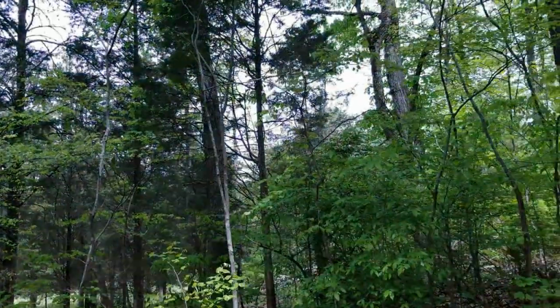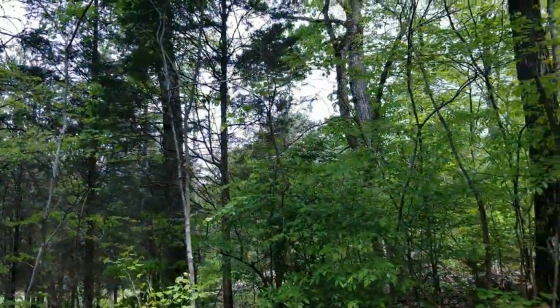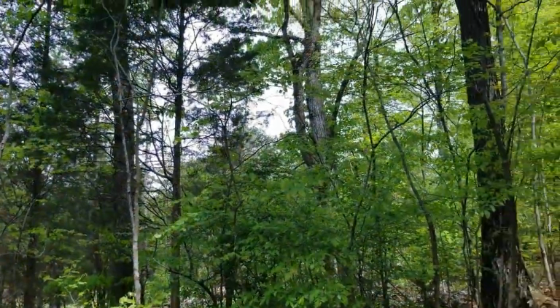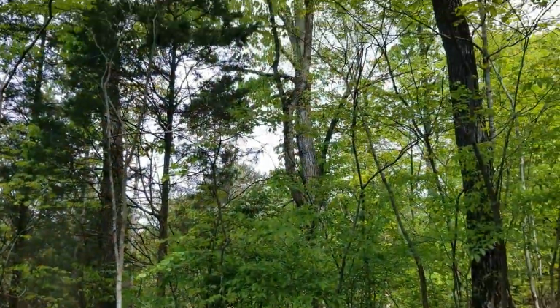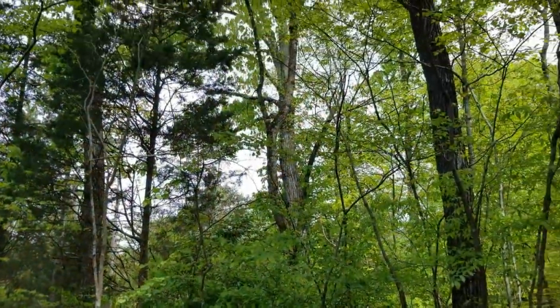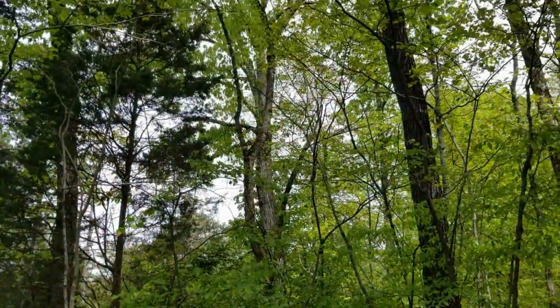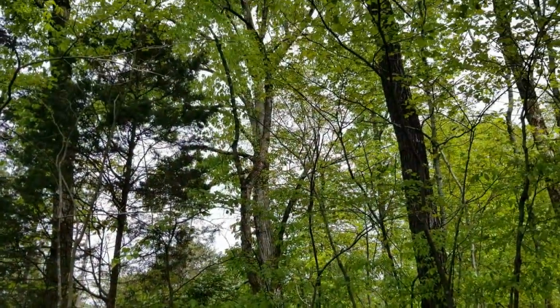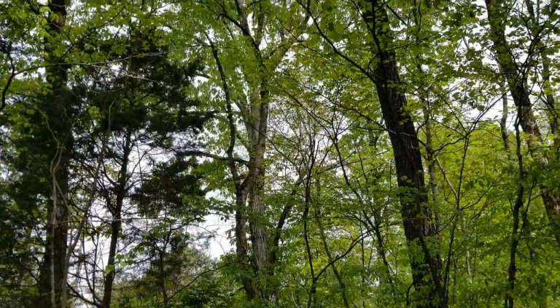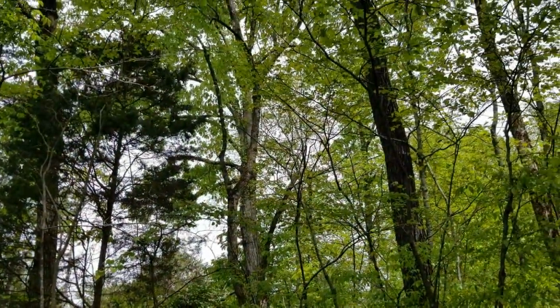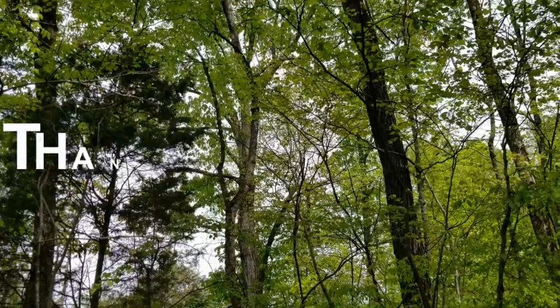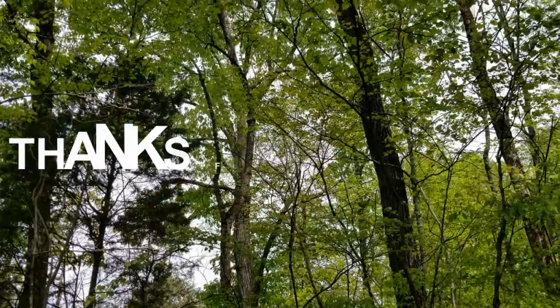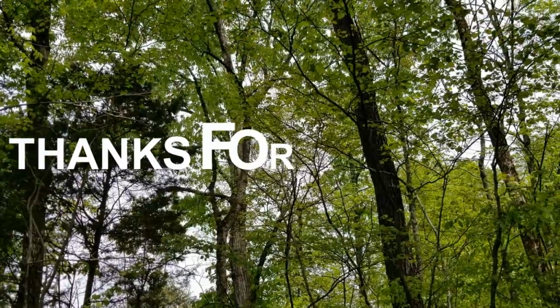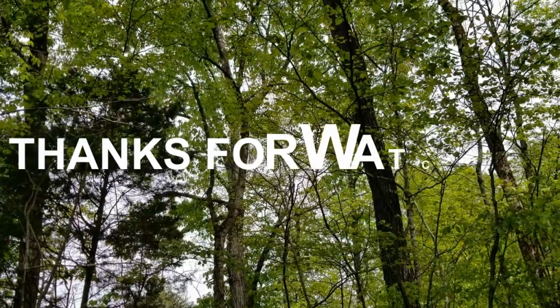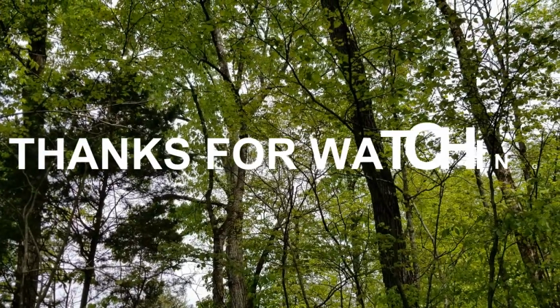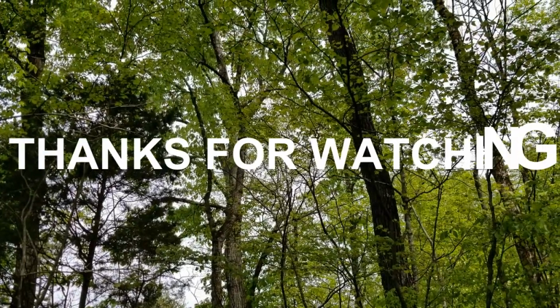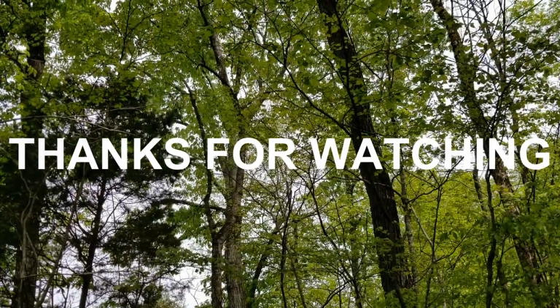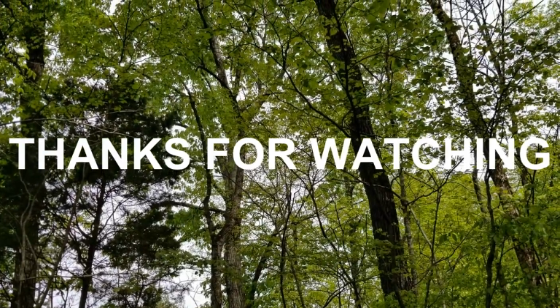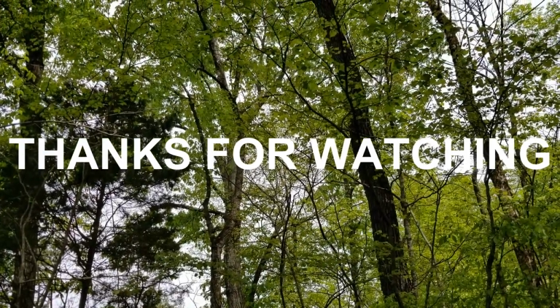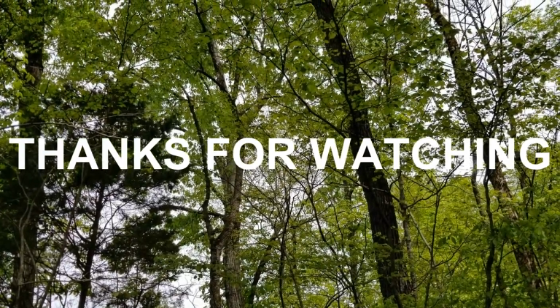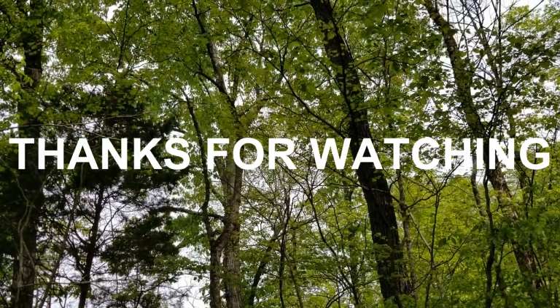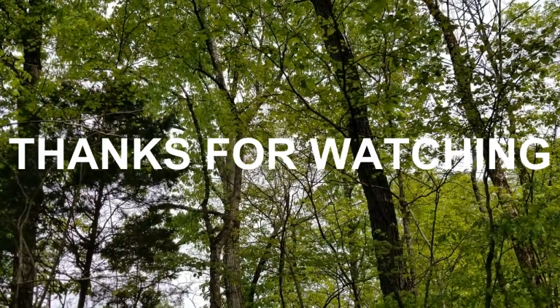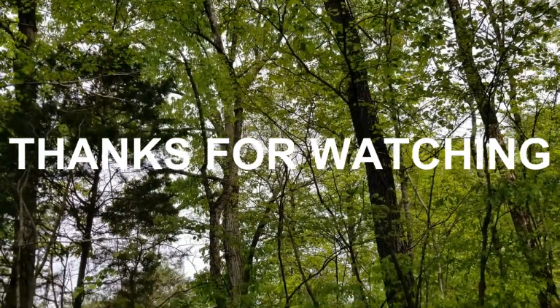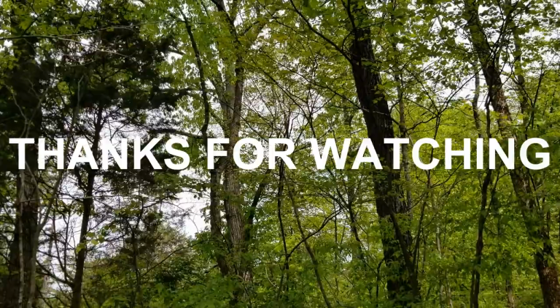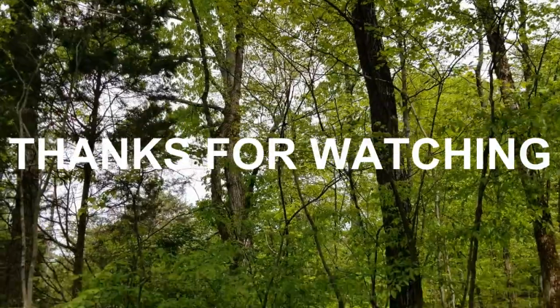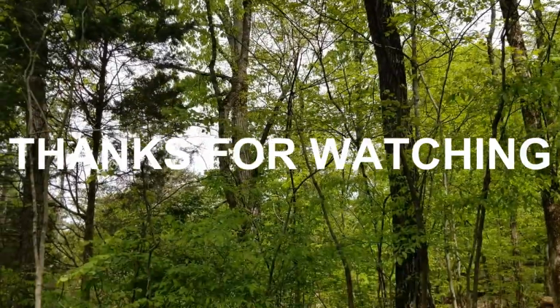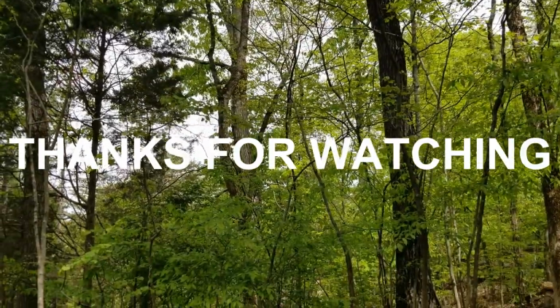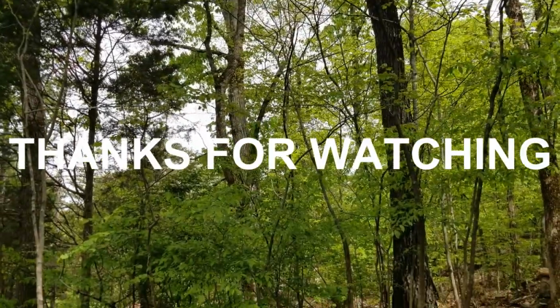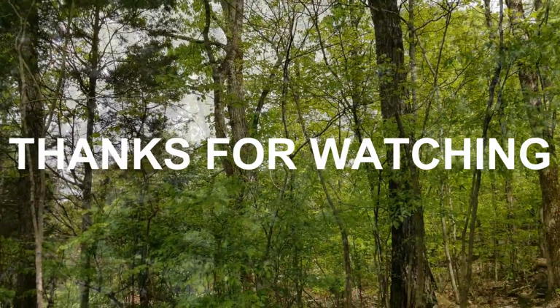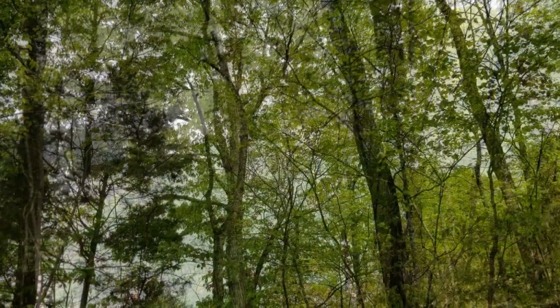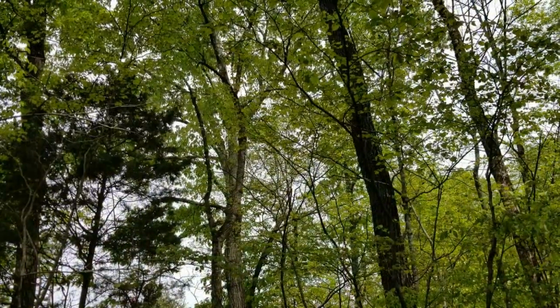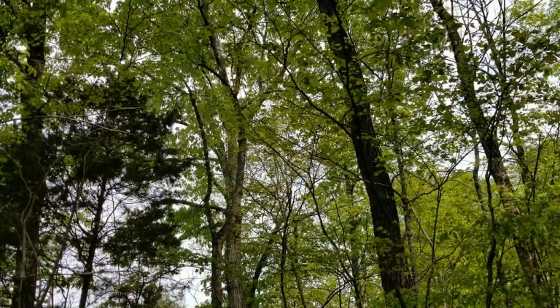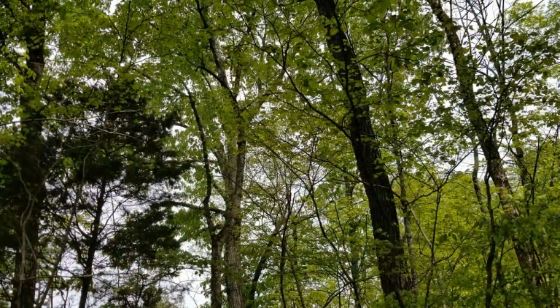I hope this helps you around the house. Thanks for watching and be sure to subscribe — we'll keep doing these home projects. I'll see you later.